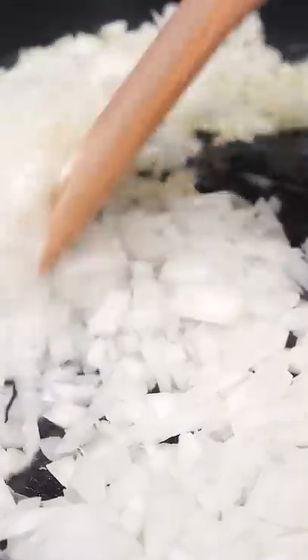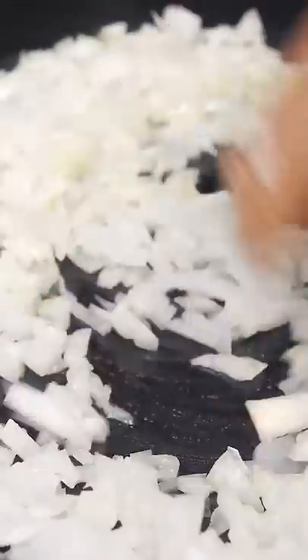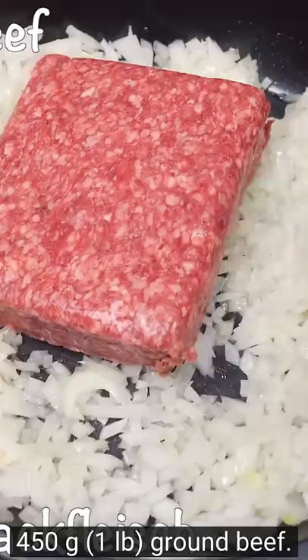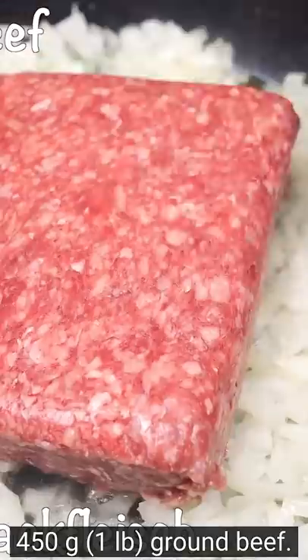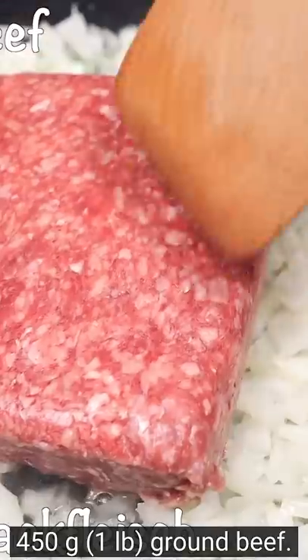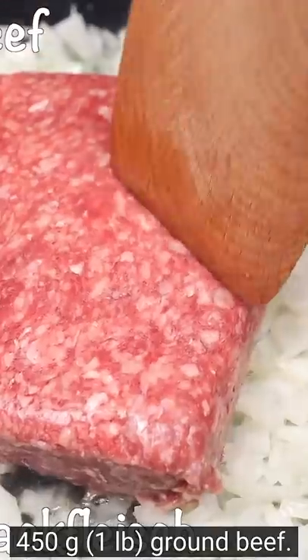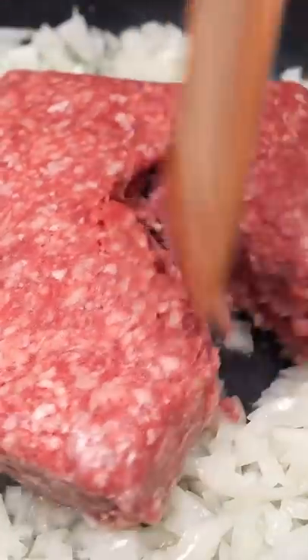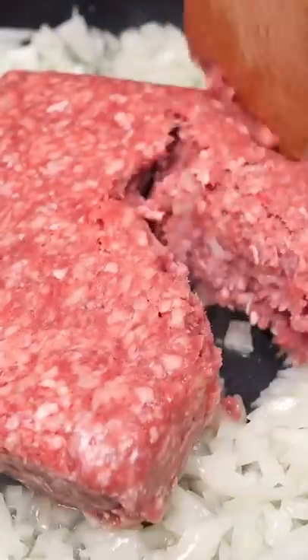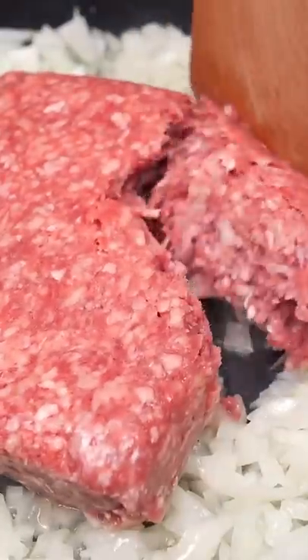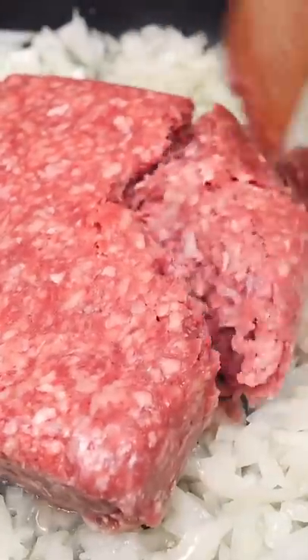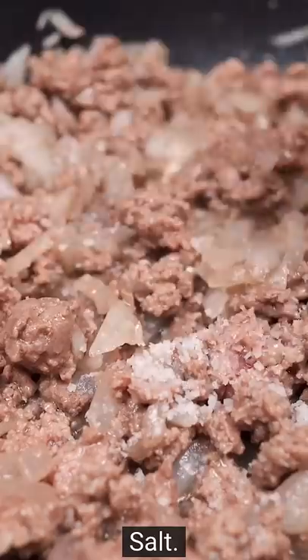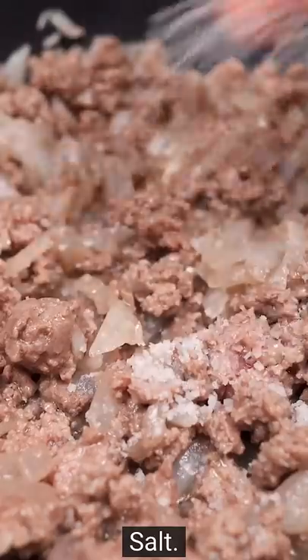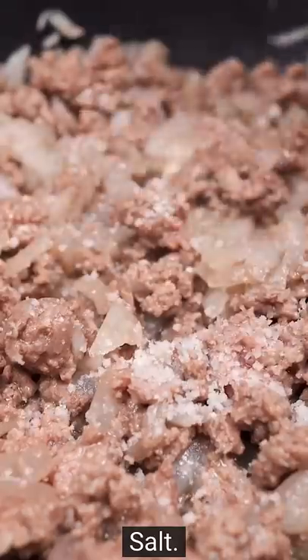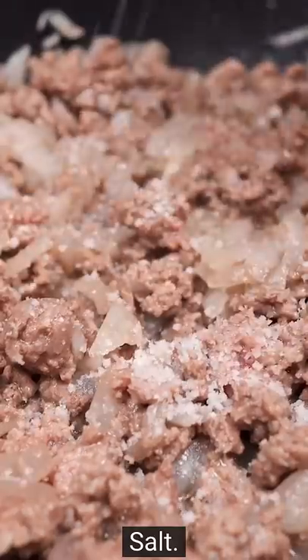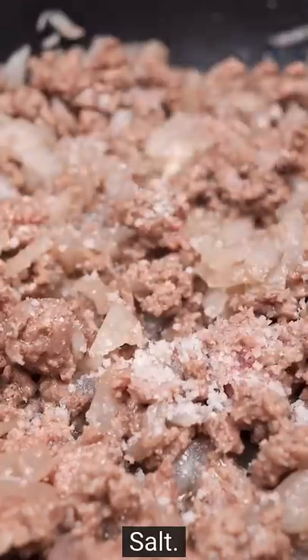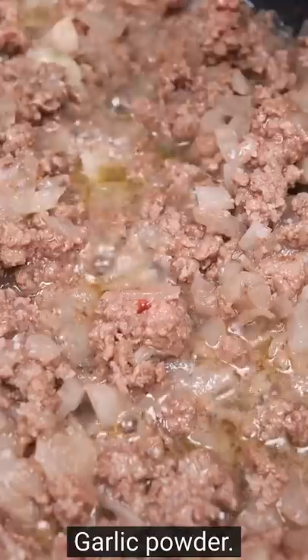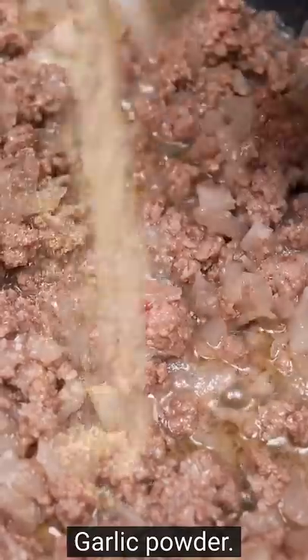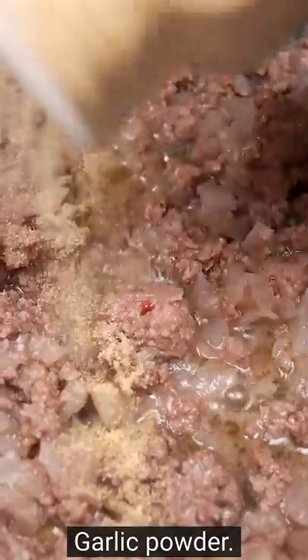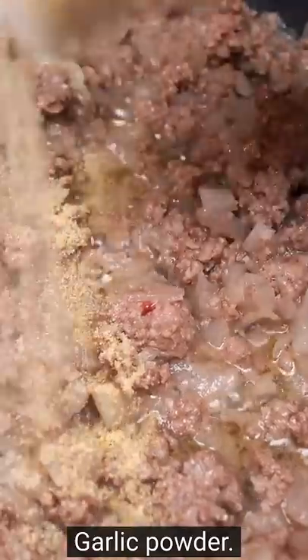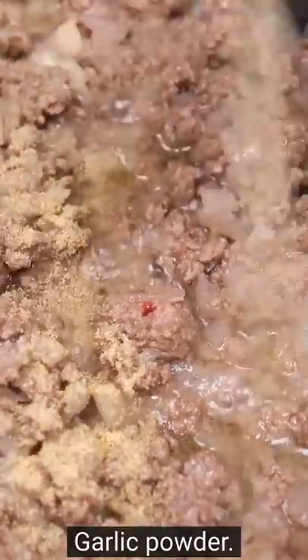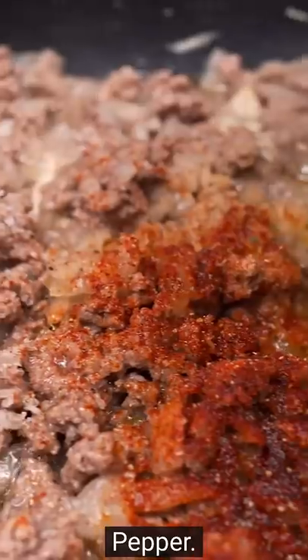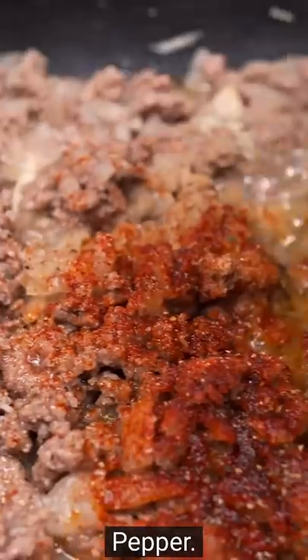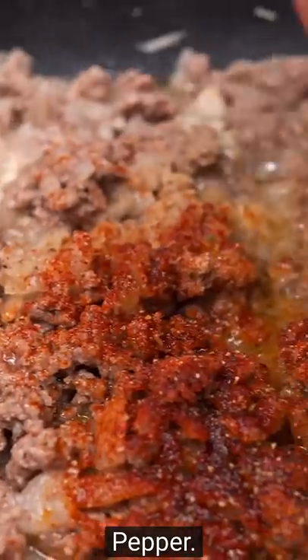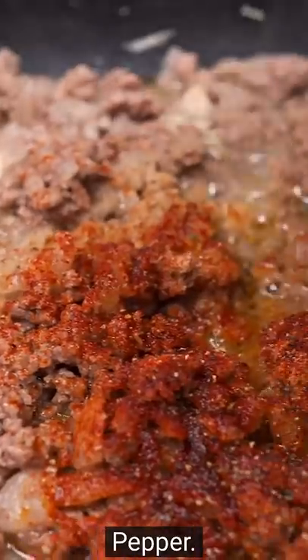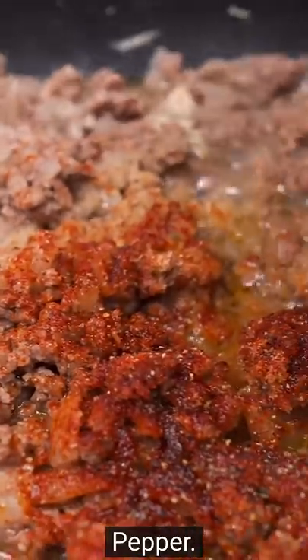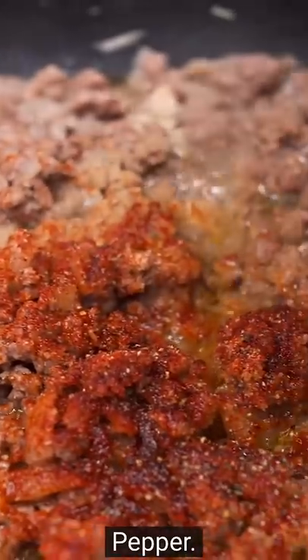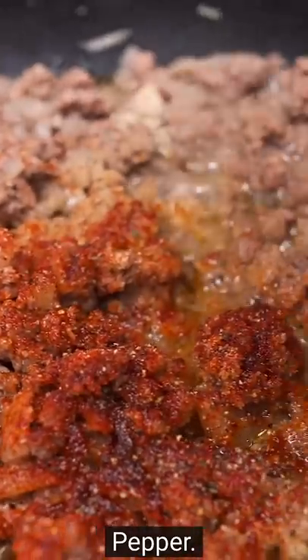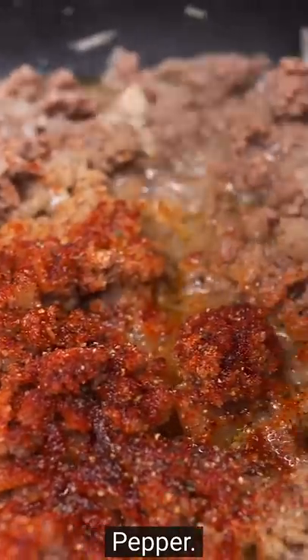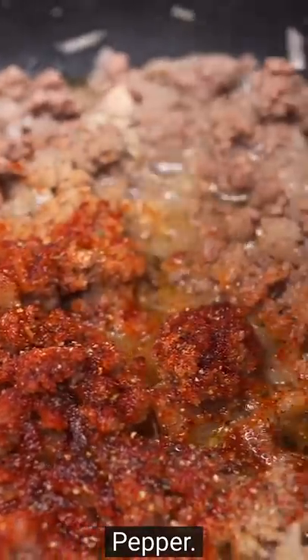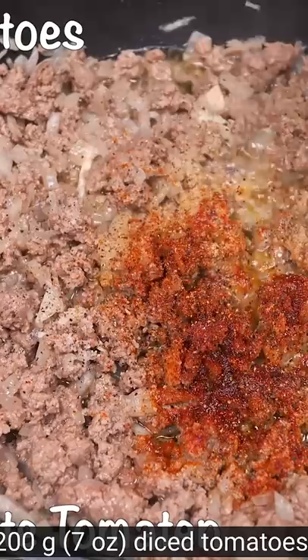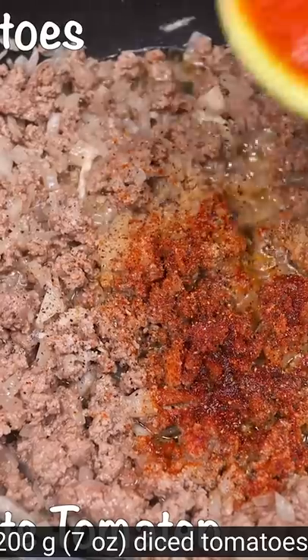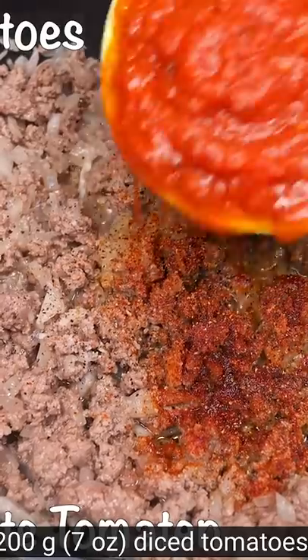Let it simmer. 60 ounce minced beef — once it looks brown like that, put some seasoning on, whatever your seasoning of choice is. Free country.